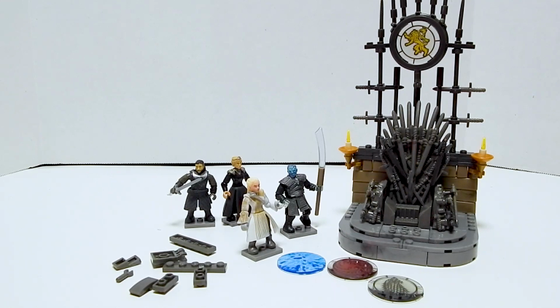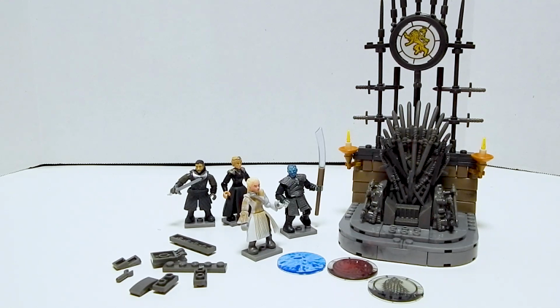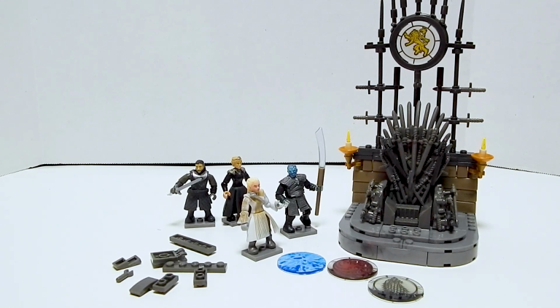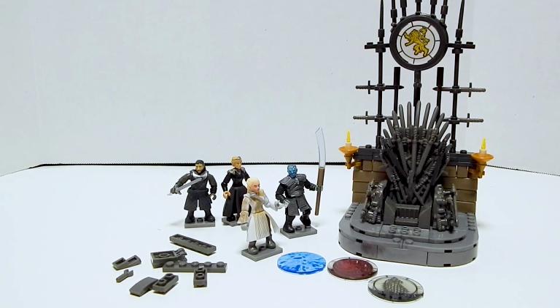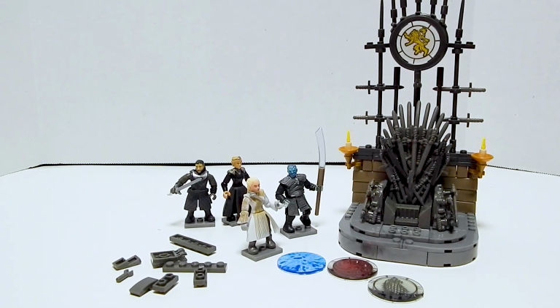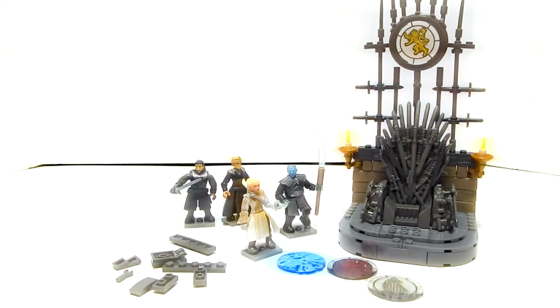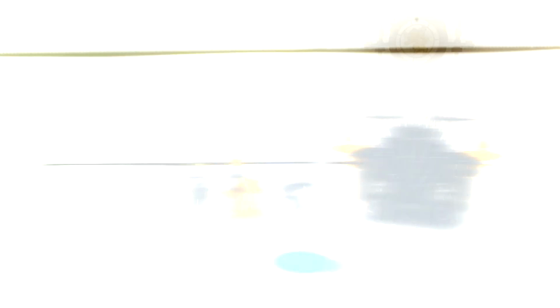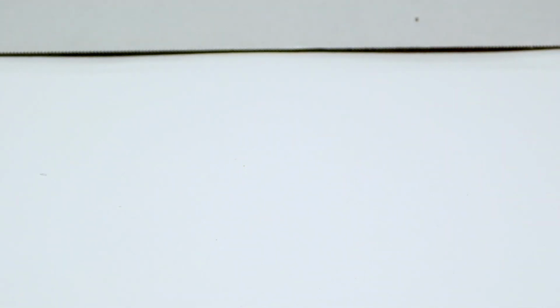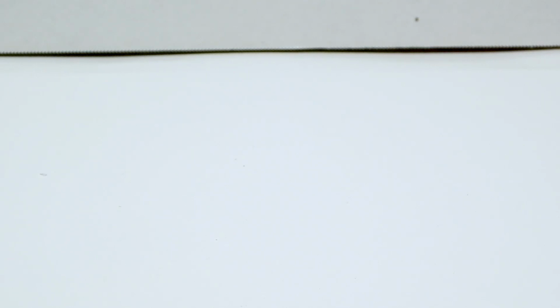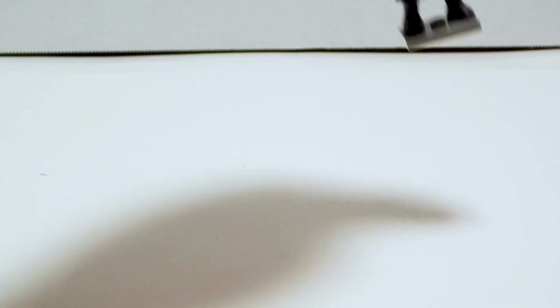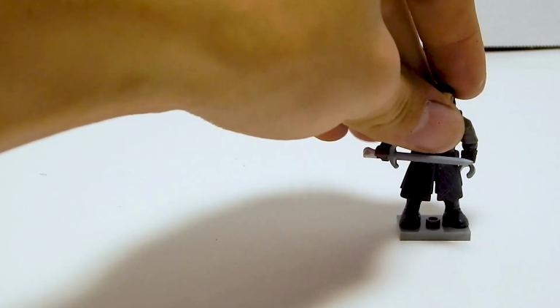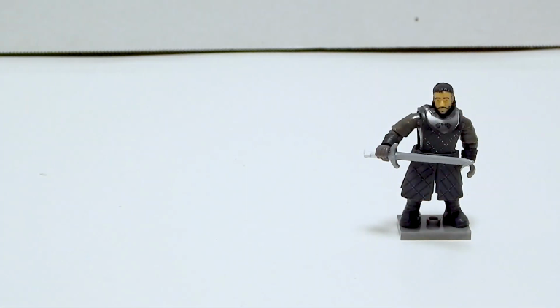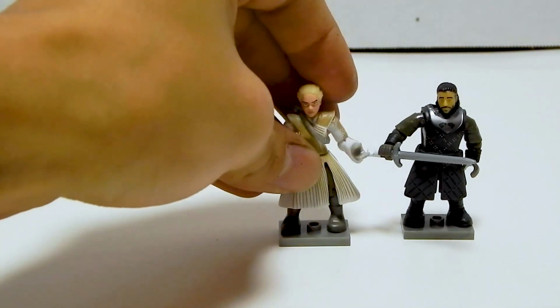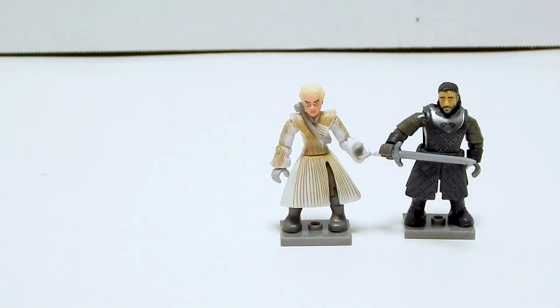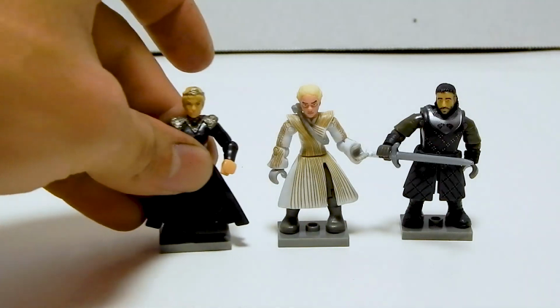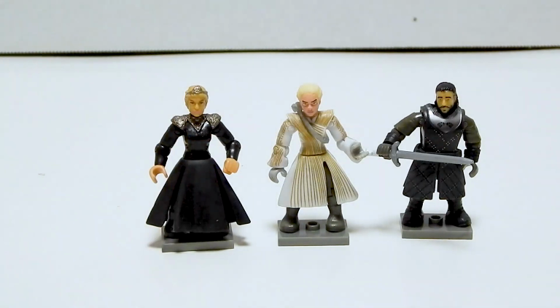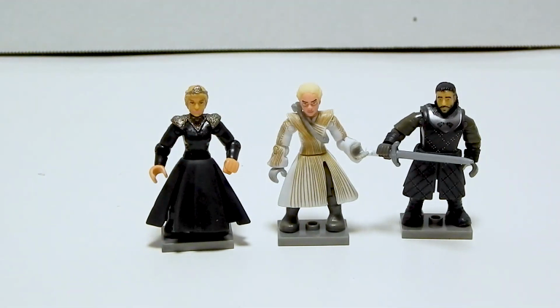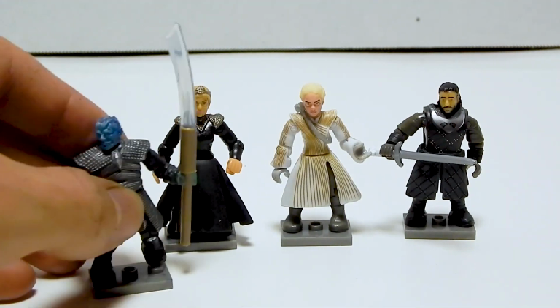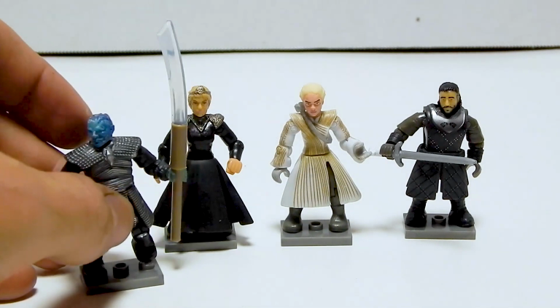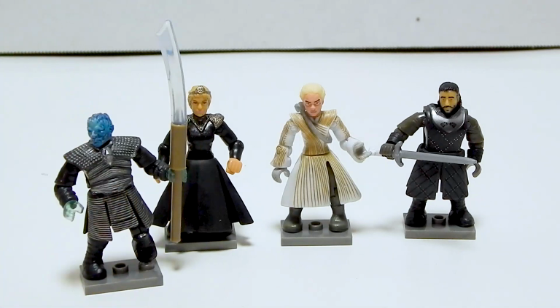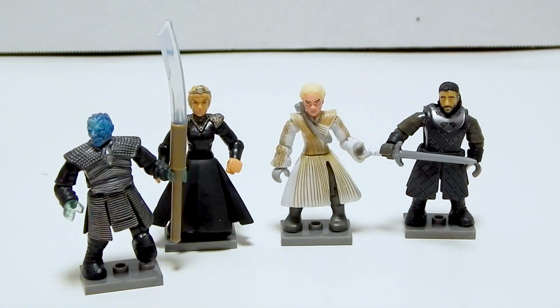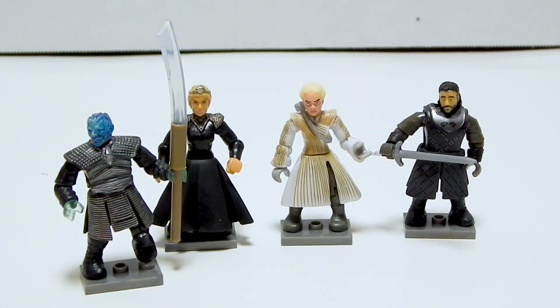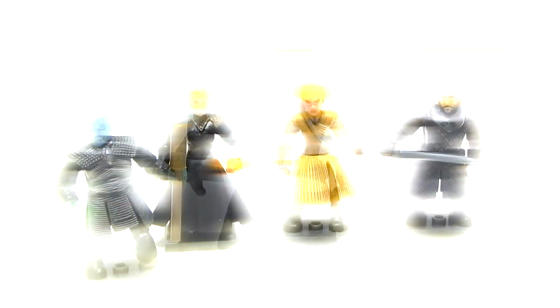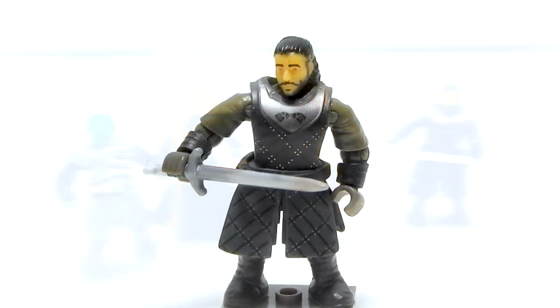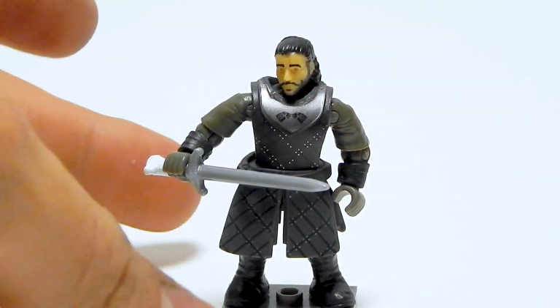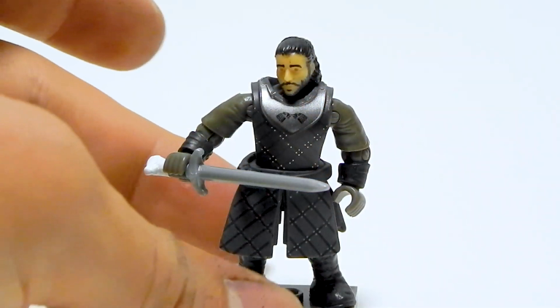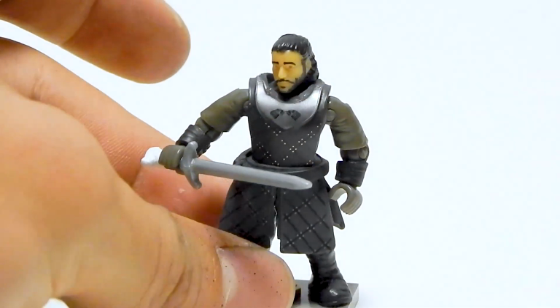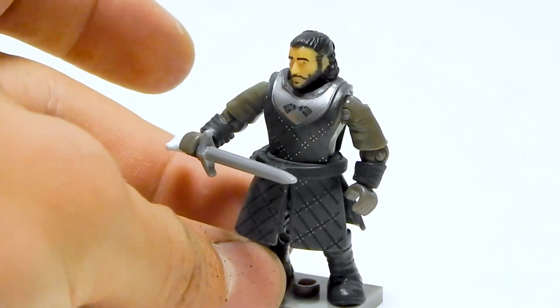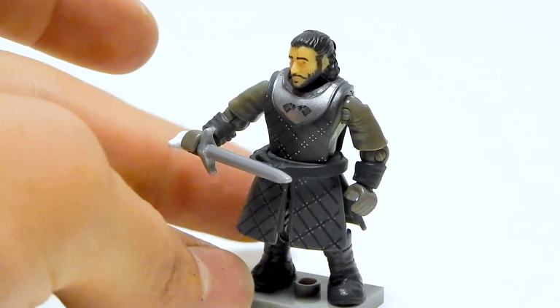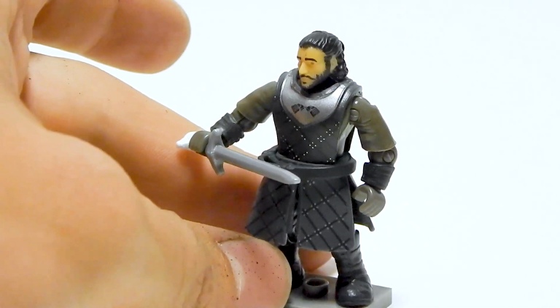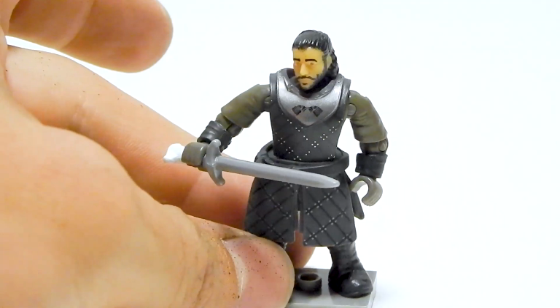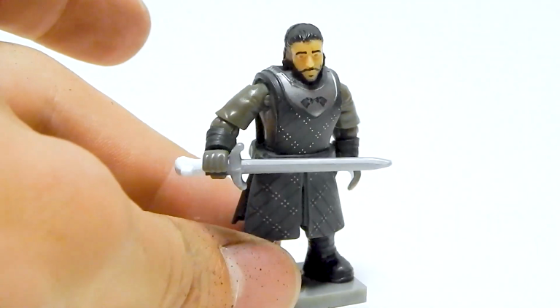So let's go ahead and look at the figures. This set includes — Aragorn, Elsa, the Queen of England, and a member of the Blue Man Group. Actually though, let's go ahead and start with Jon Snow.